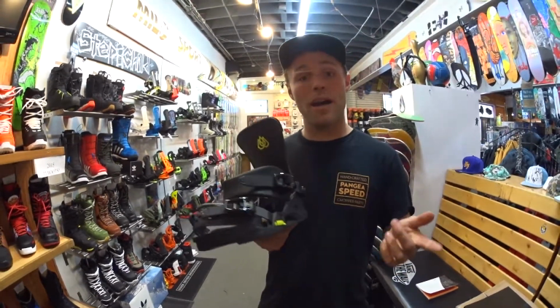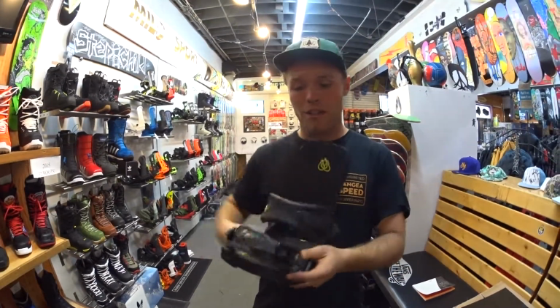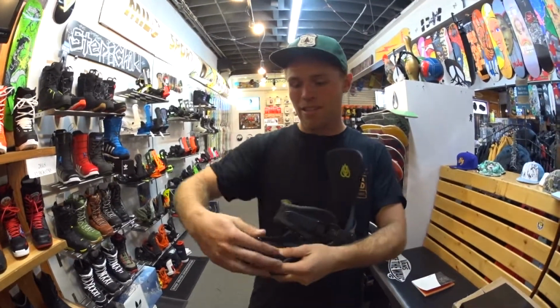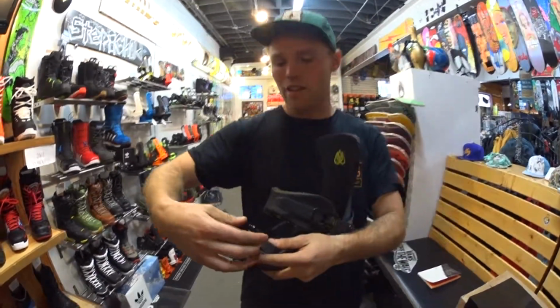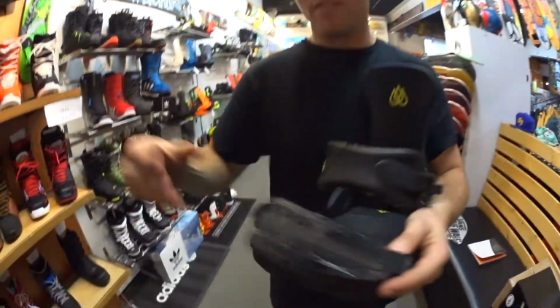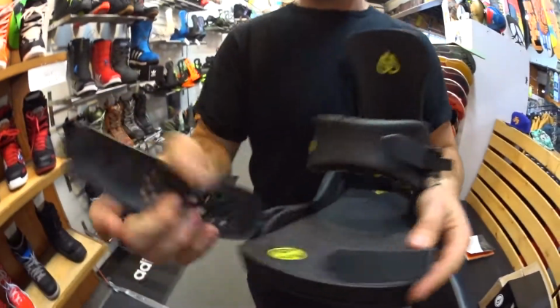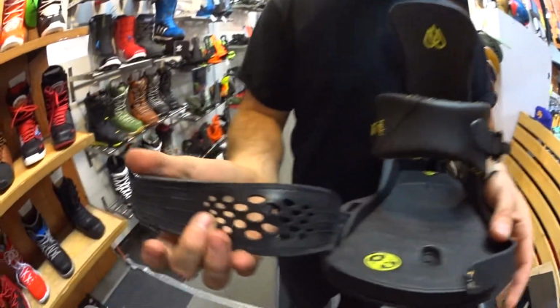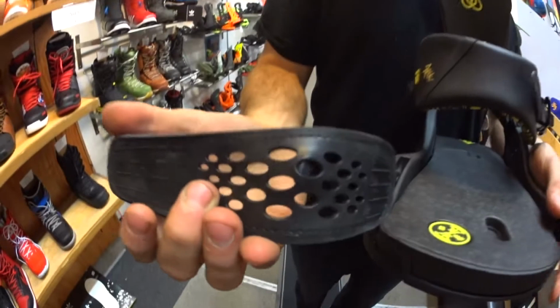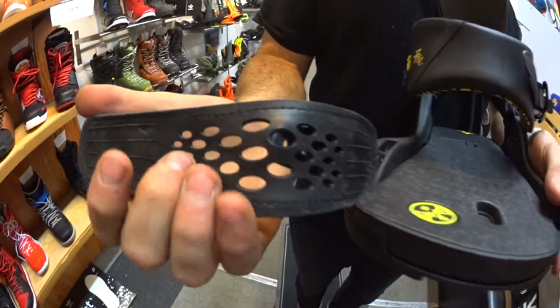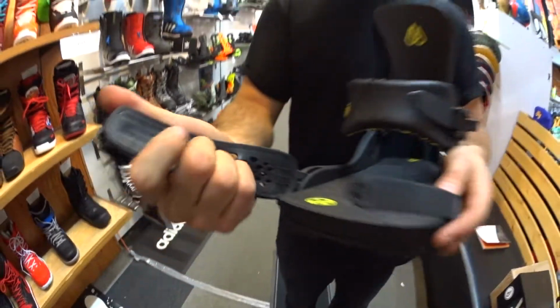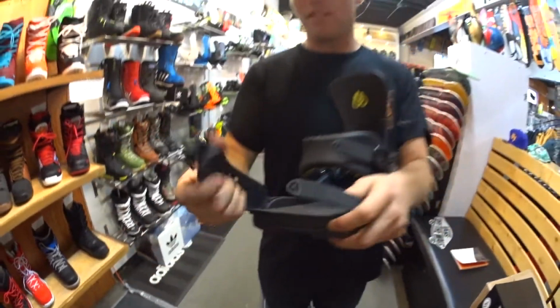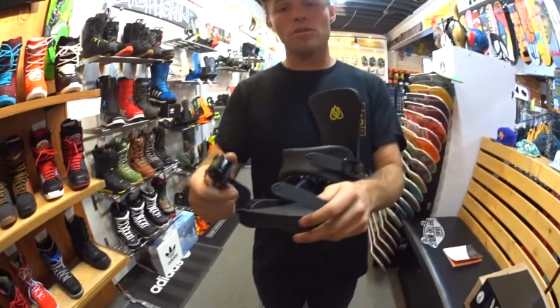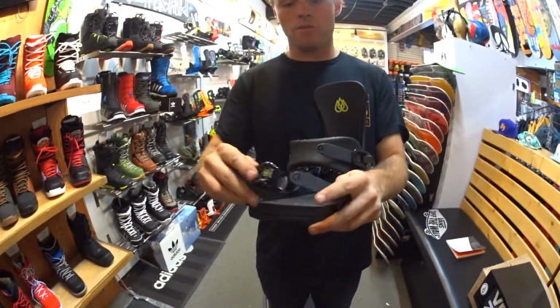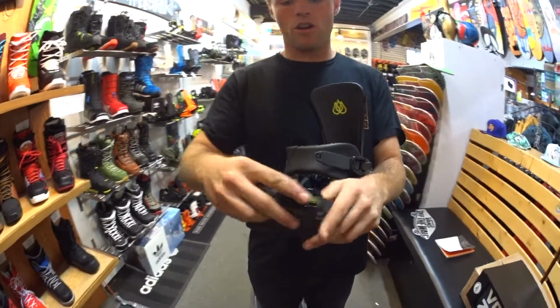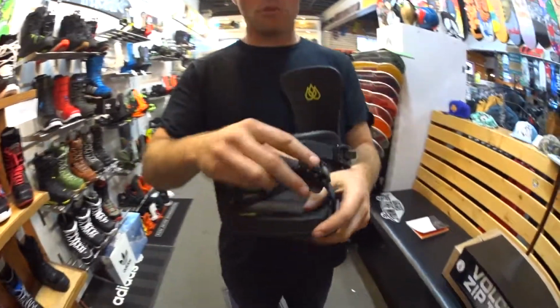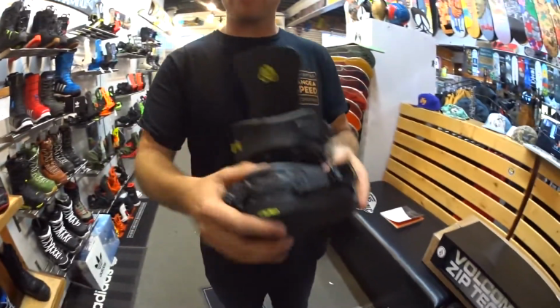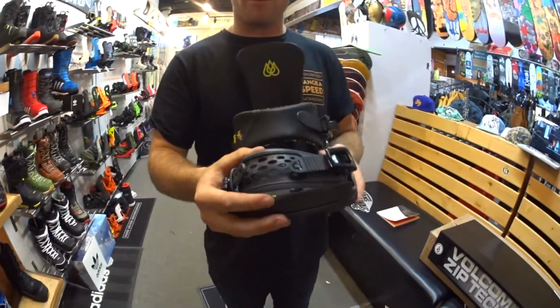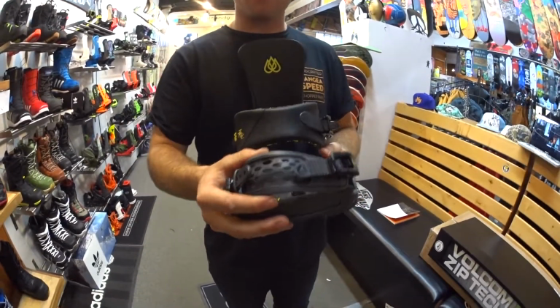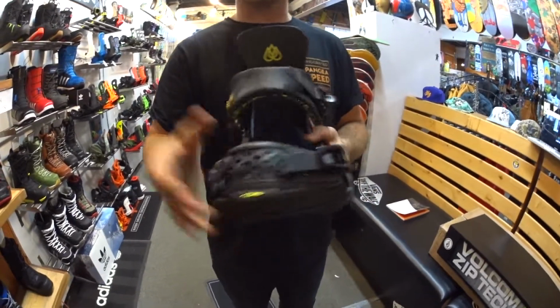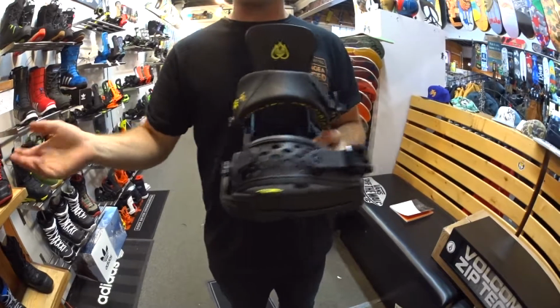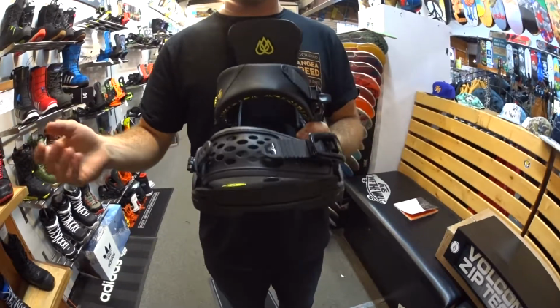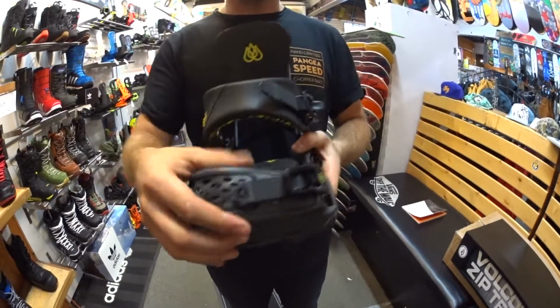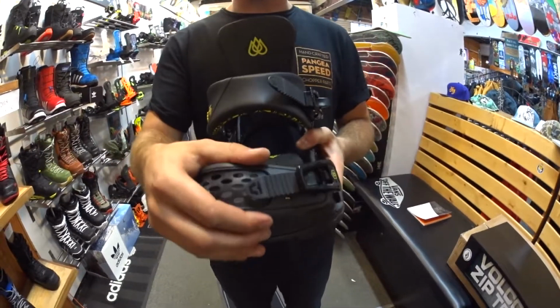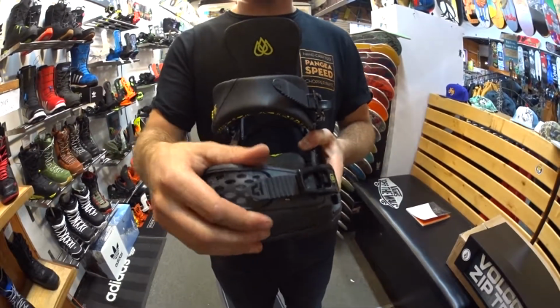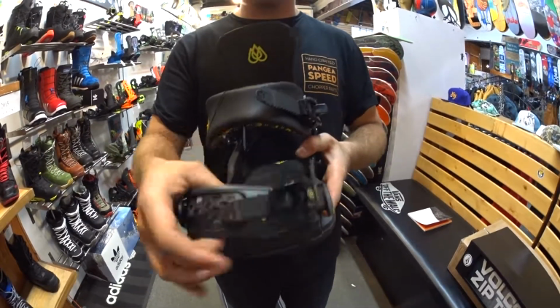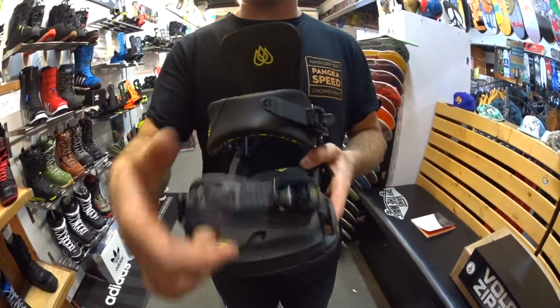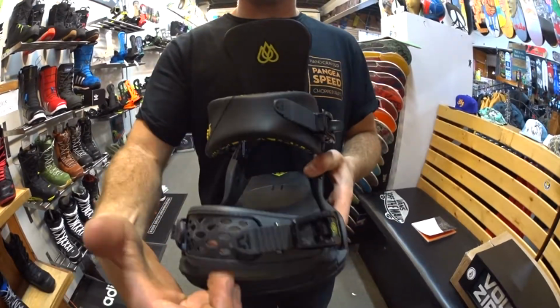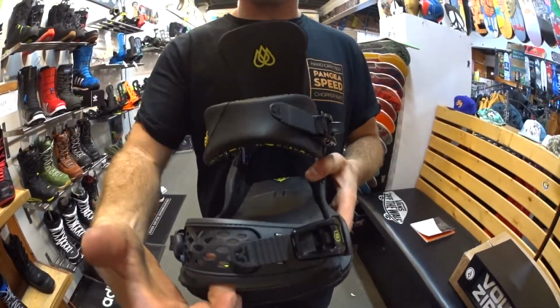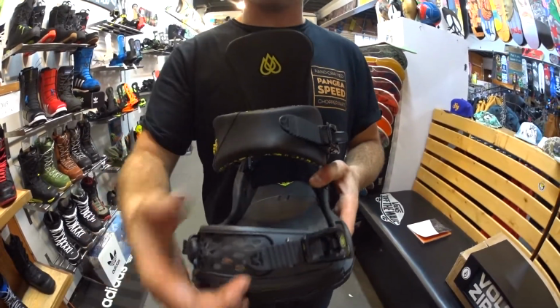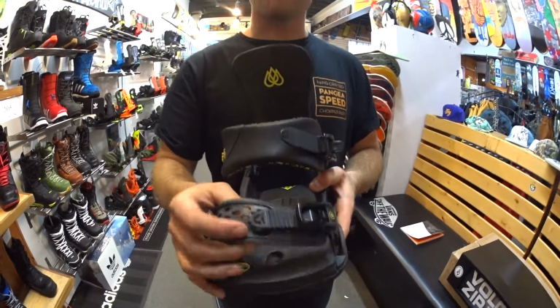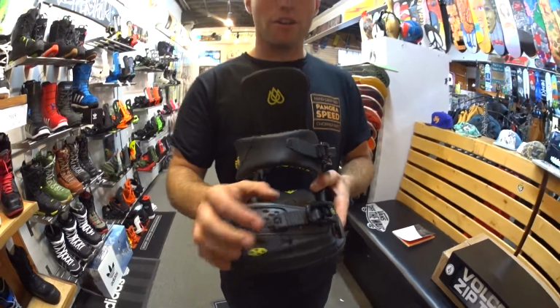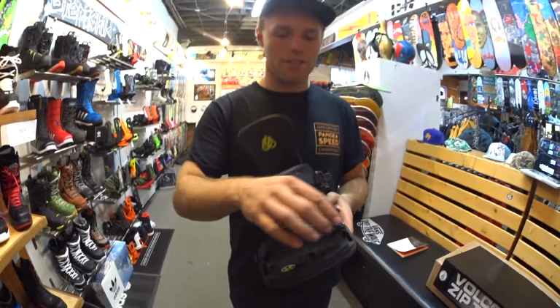This binding is great because it's got Union's new and improved toe strap. This thing is super comfortable, grips really well and forms around any boot. It's also nice and low profile so you don't have to worry about it digging in the snow causing you to hook your edge.